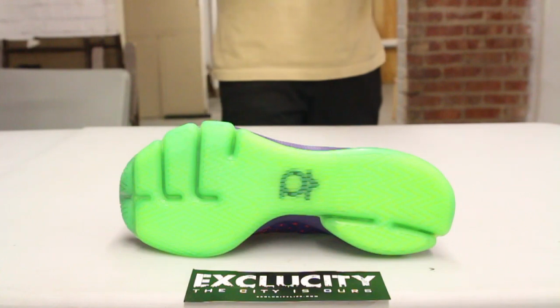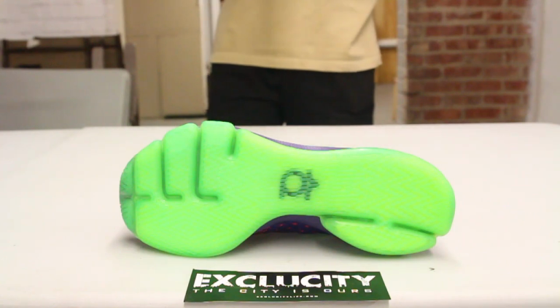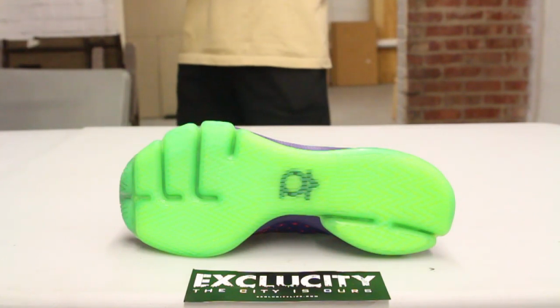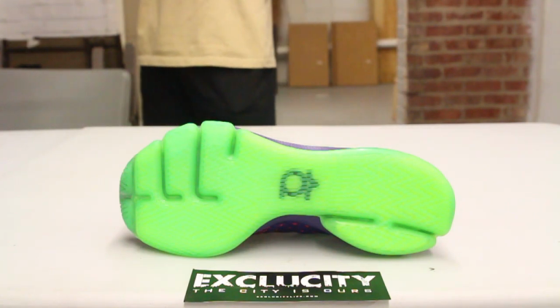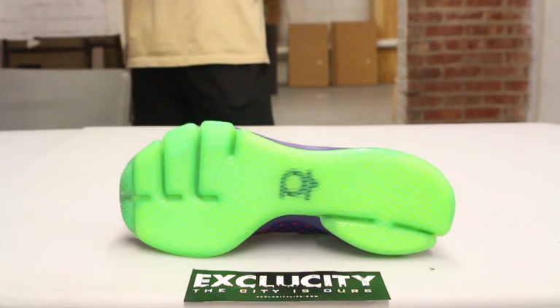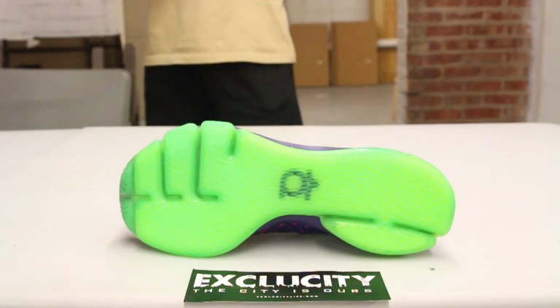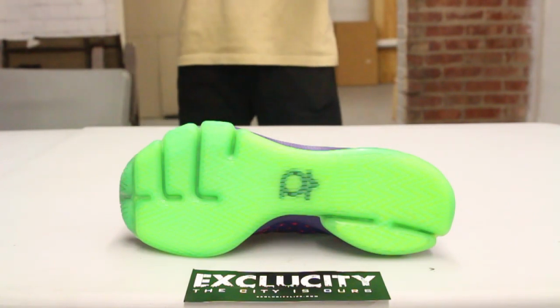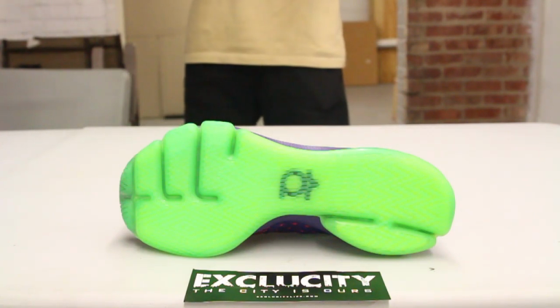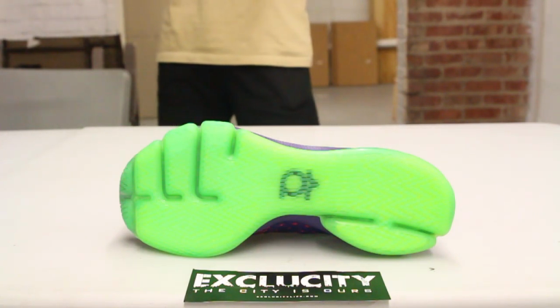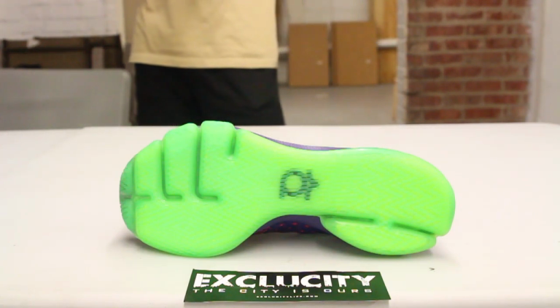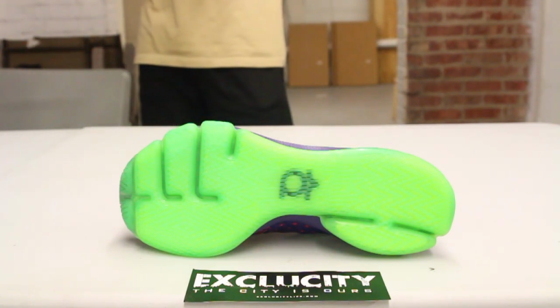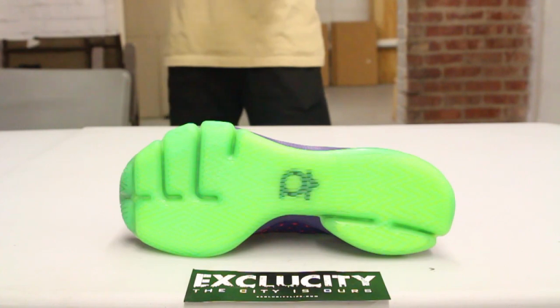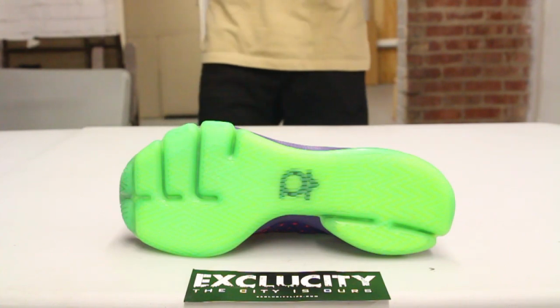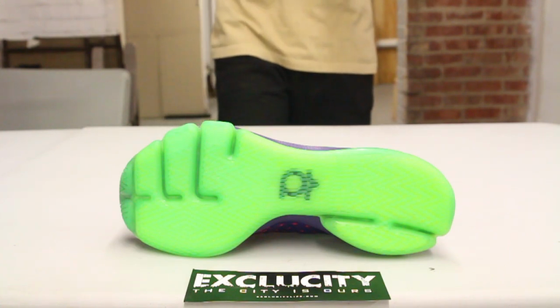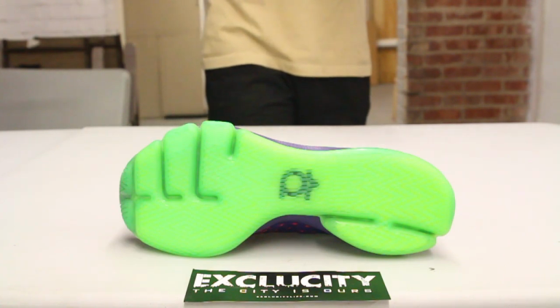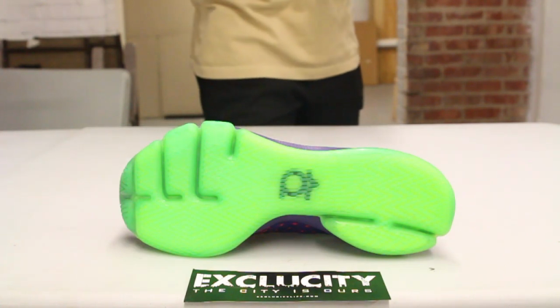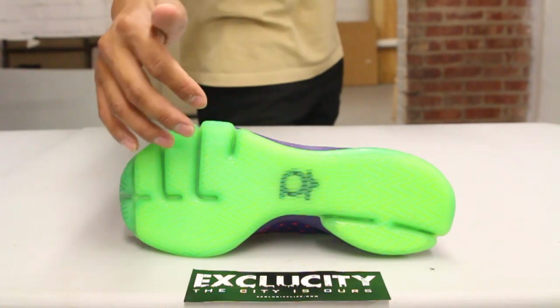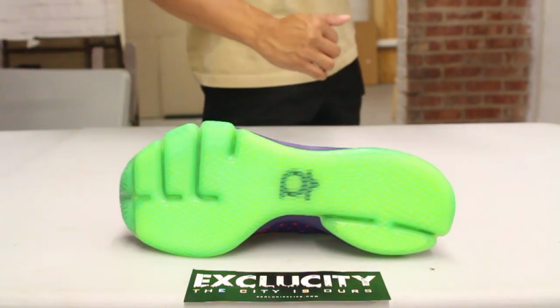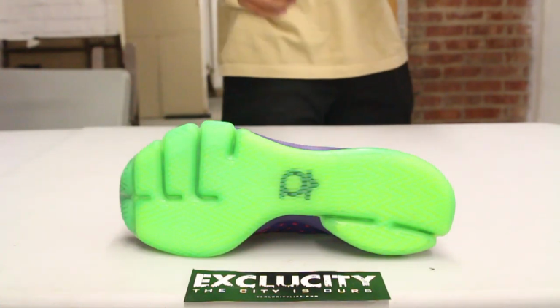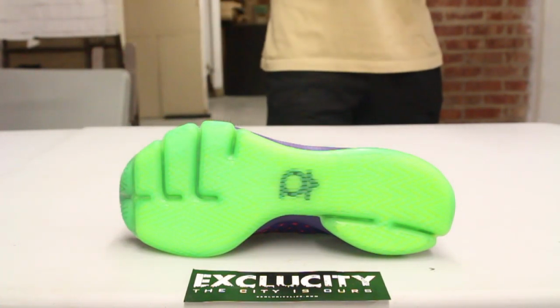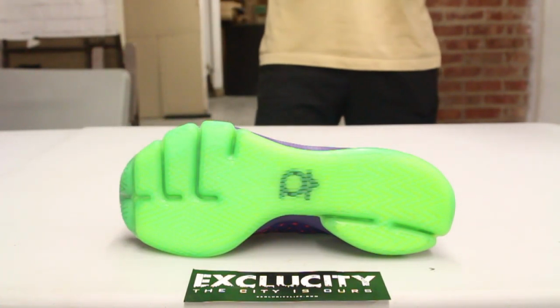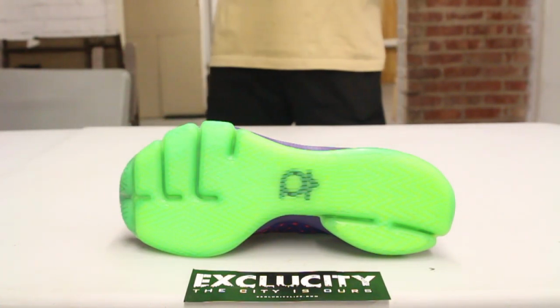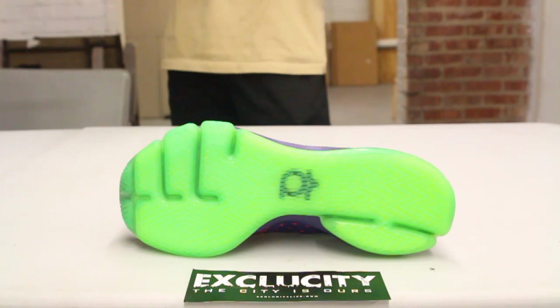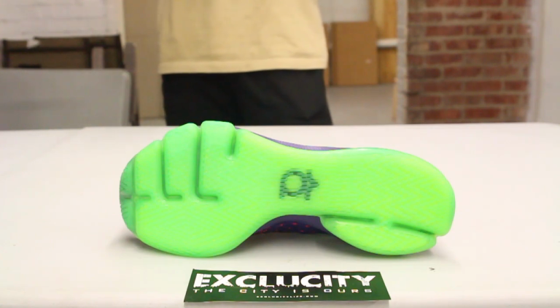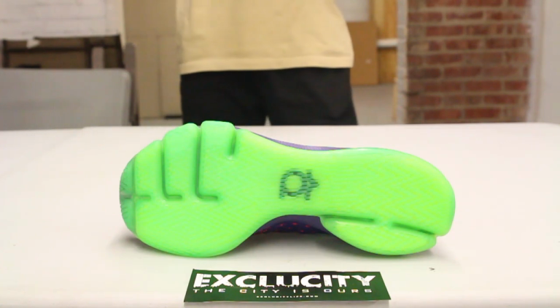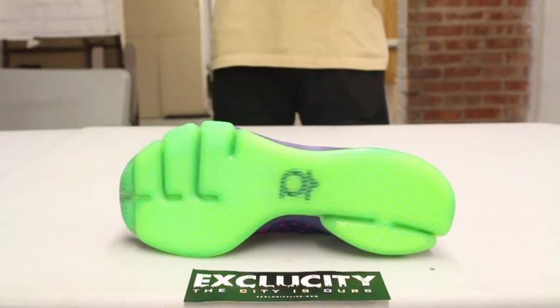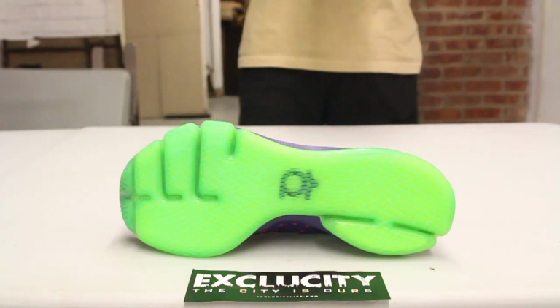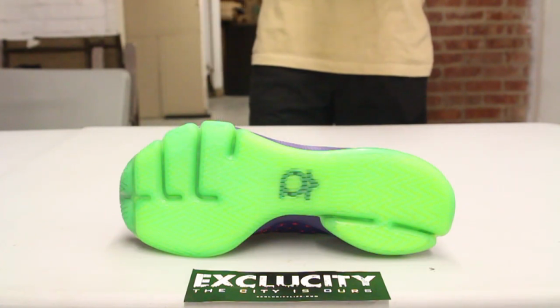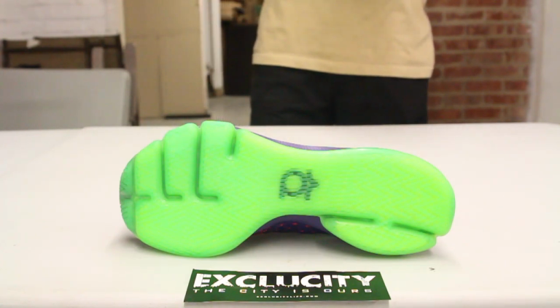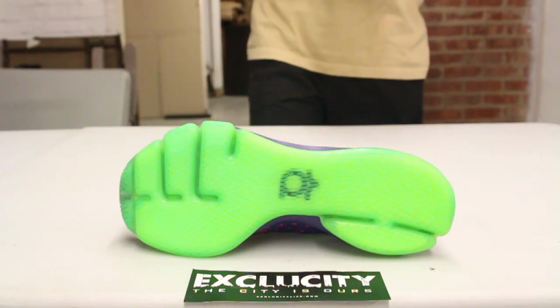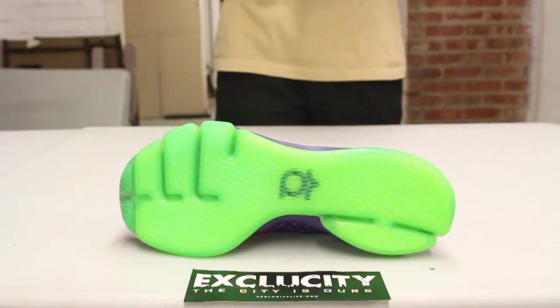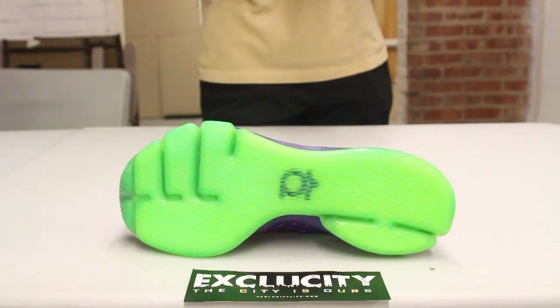Let's start by reviewing the outsole of the shoe. You got a full-length zoom air outsole with grooves at the front of the shoe to allow flexibility and also precision shock absorption.